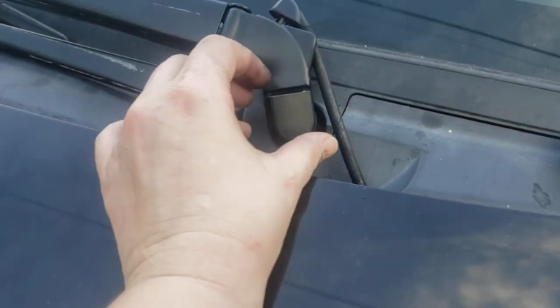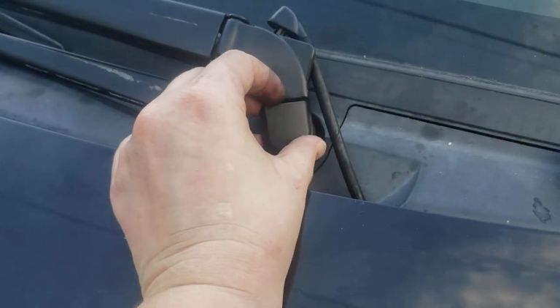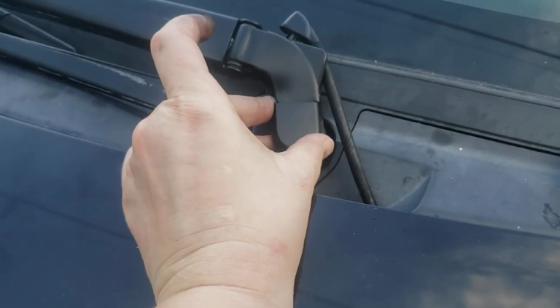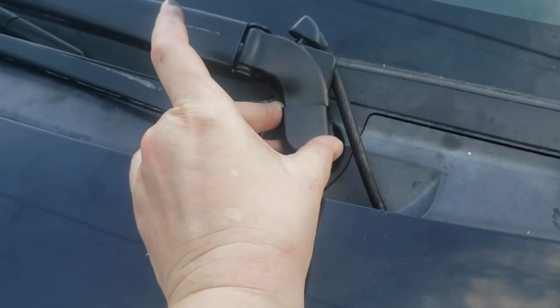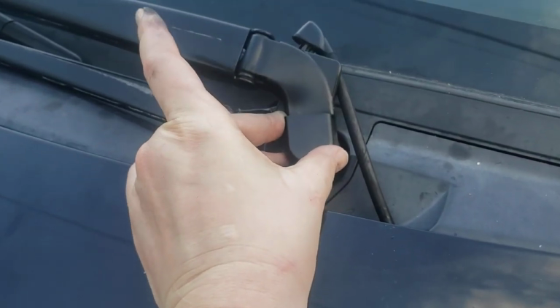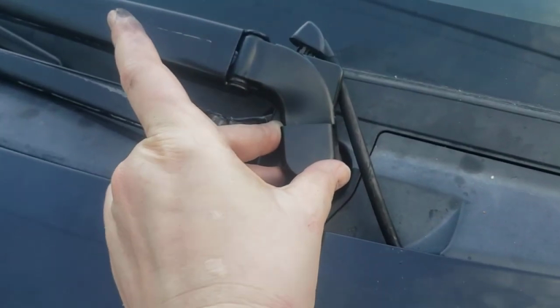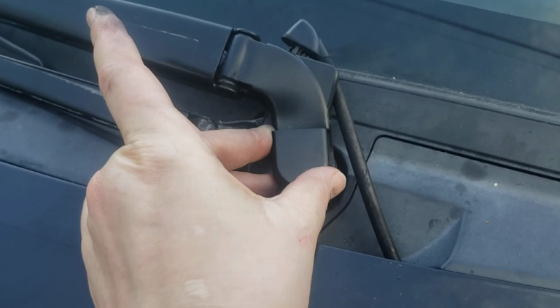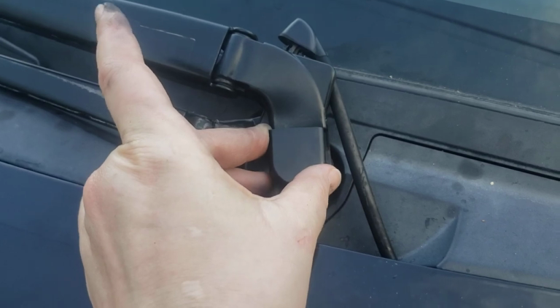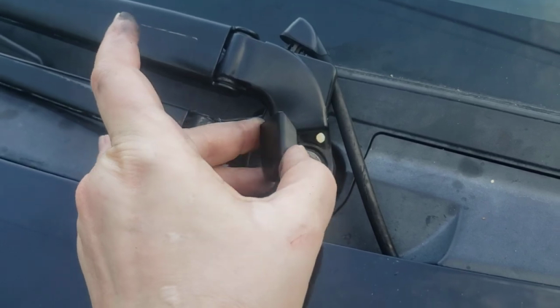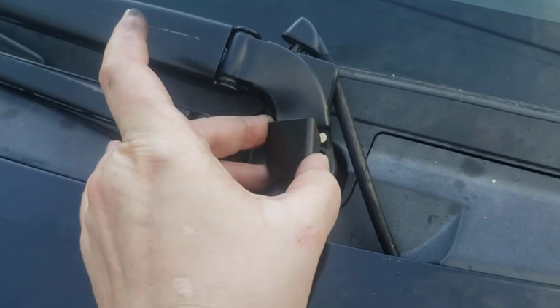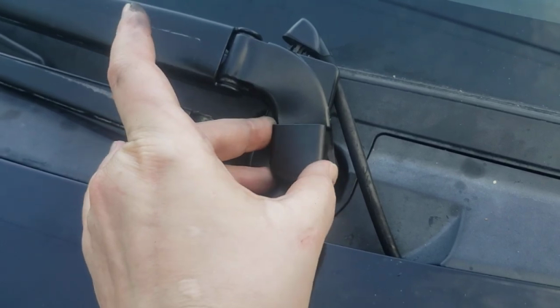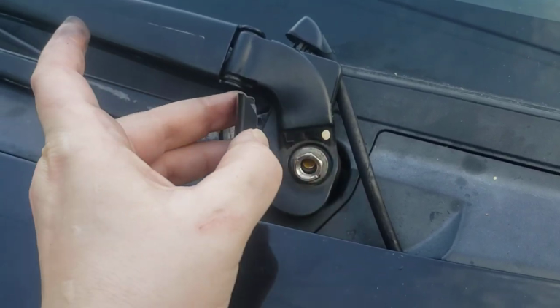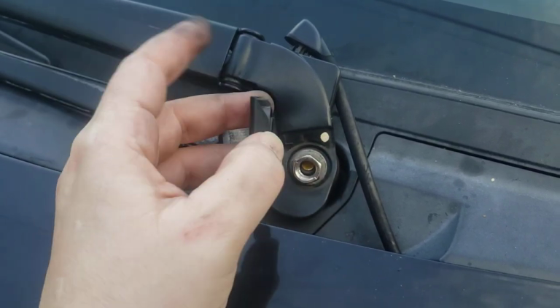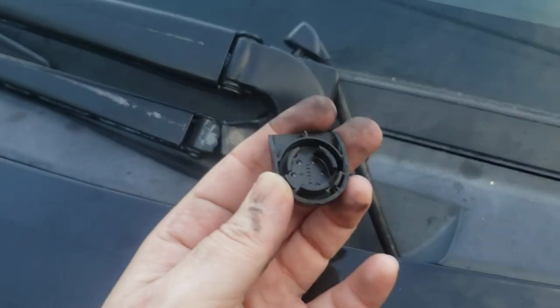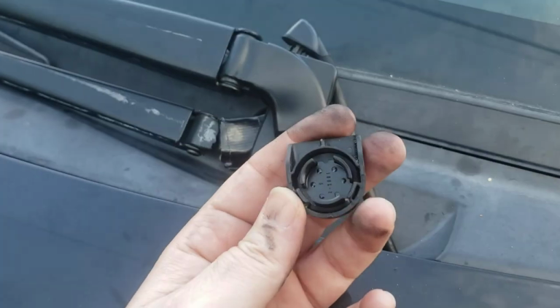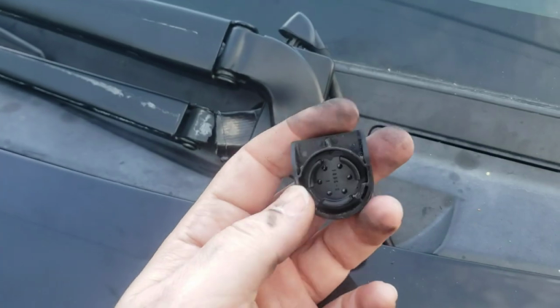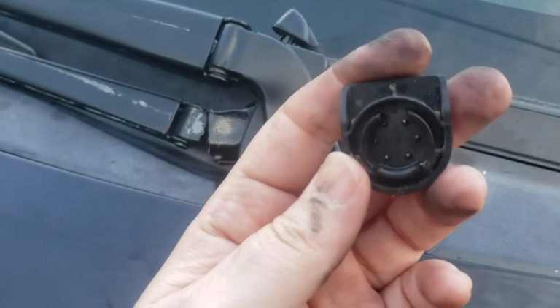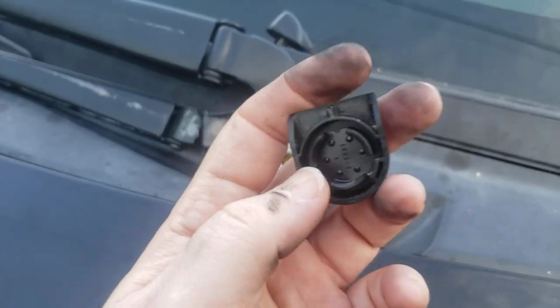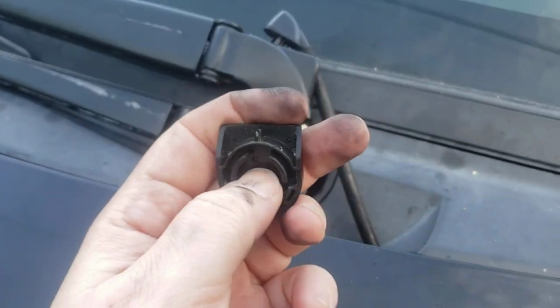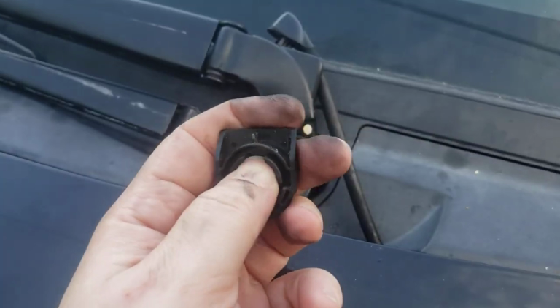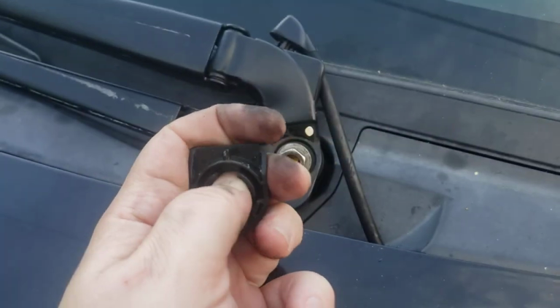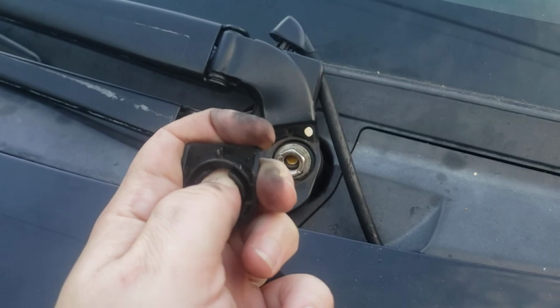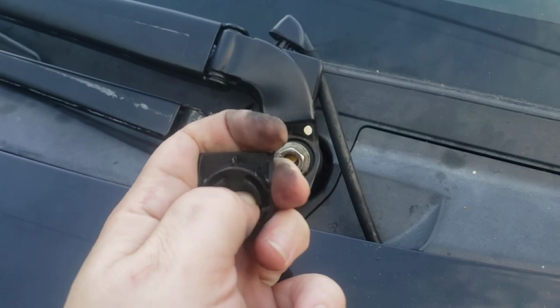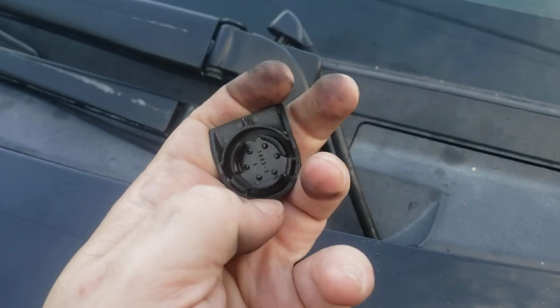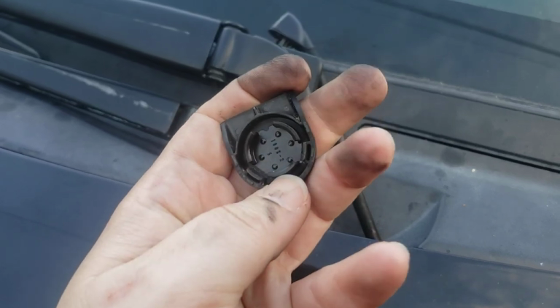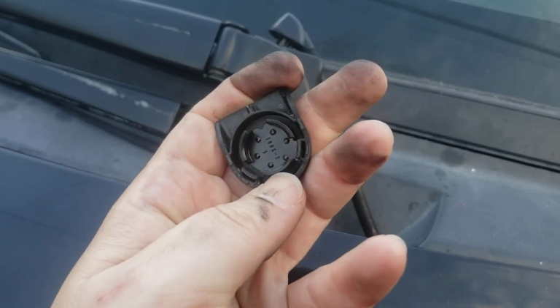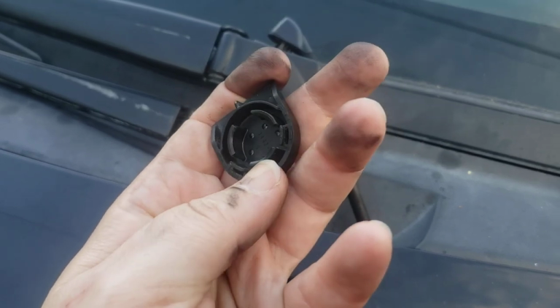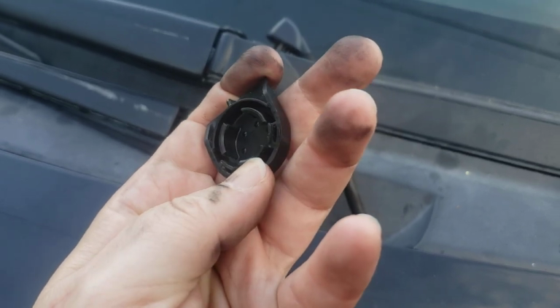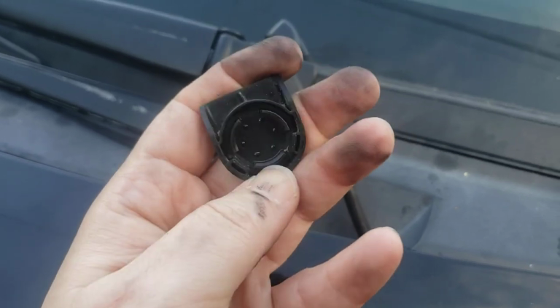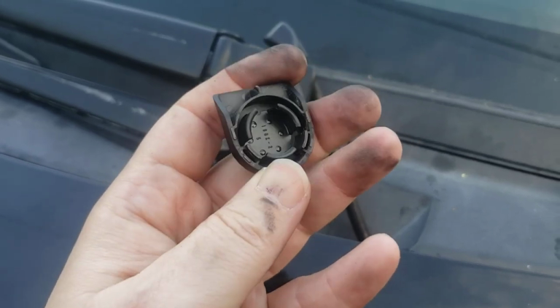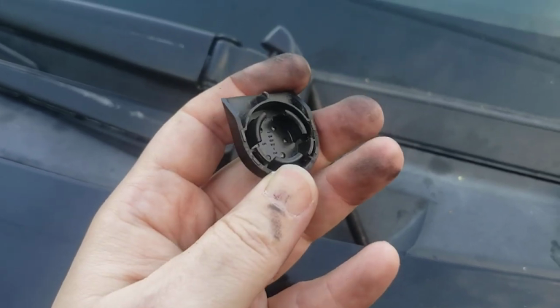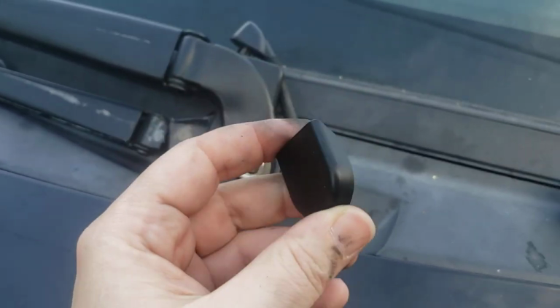This cover just snaps on and off, so you can just snap that off. It holds to the nut with the plastic inside.